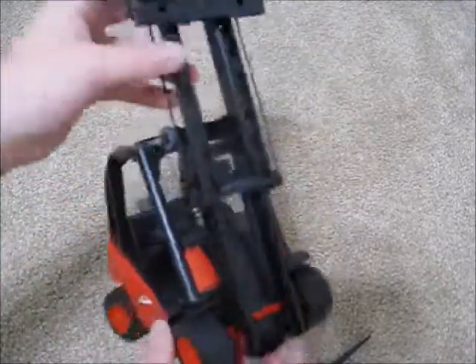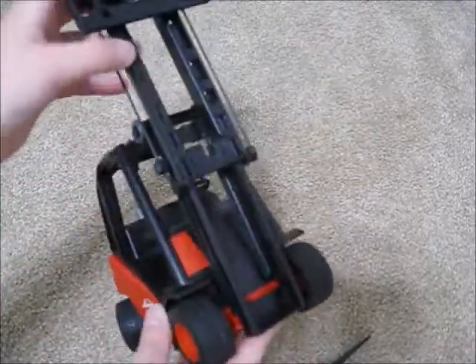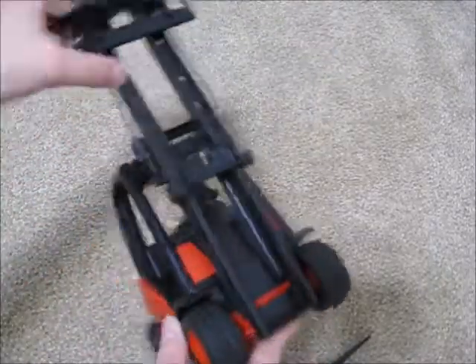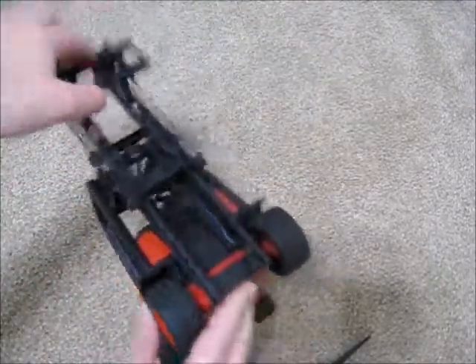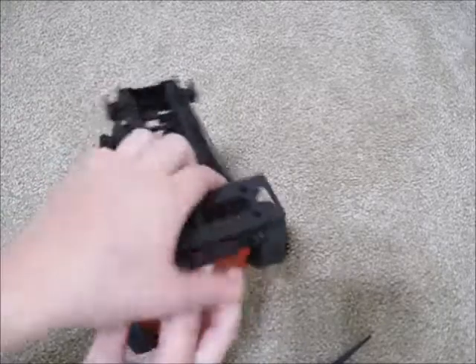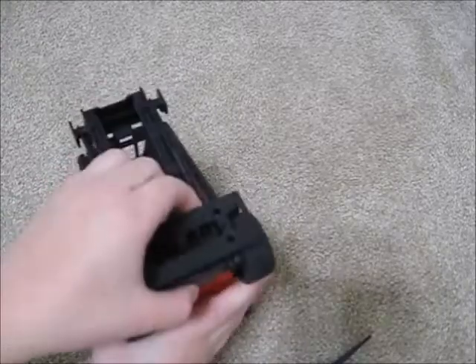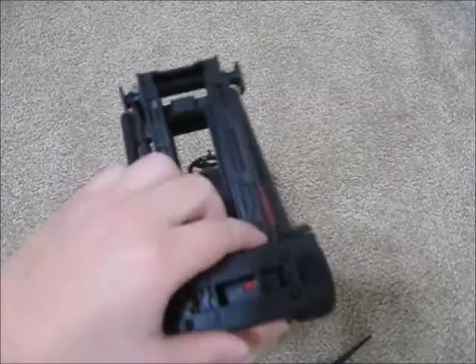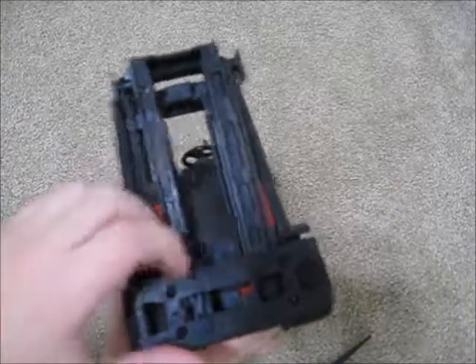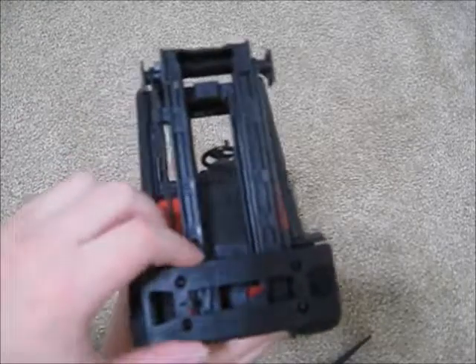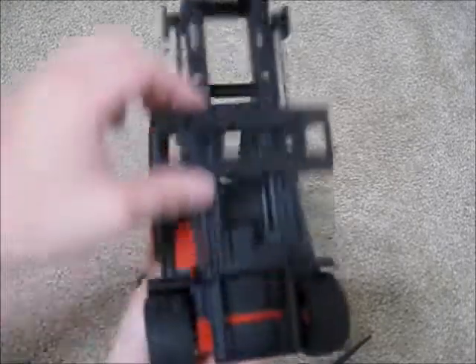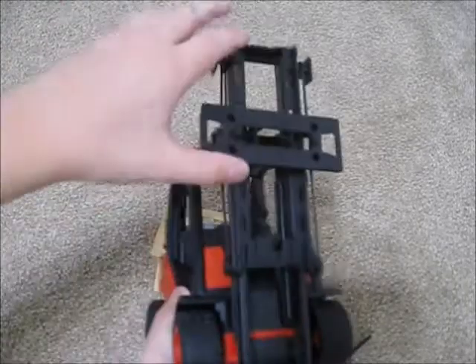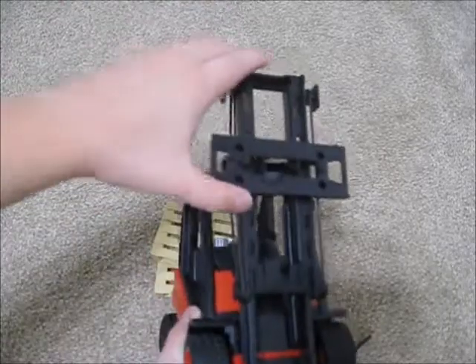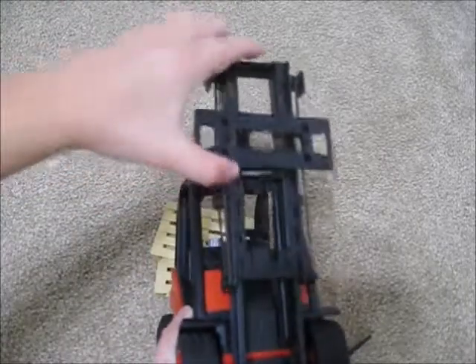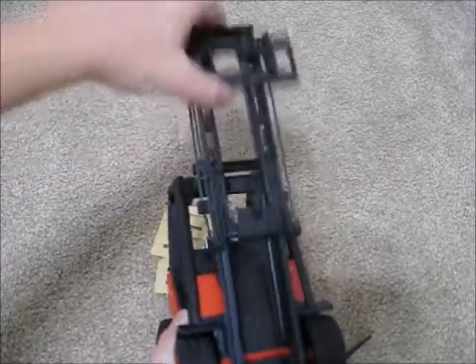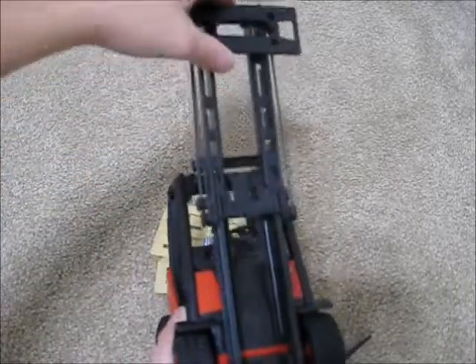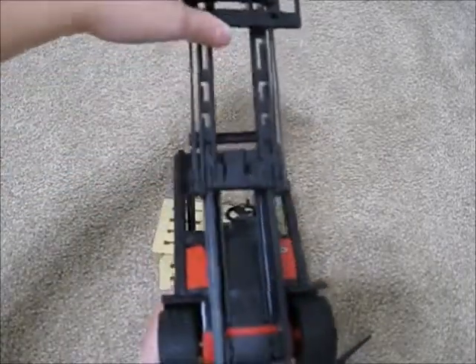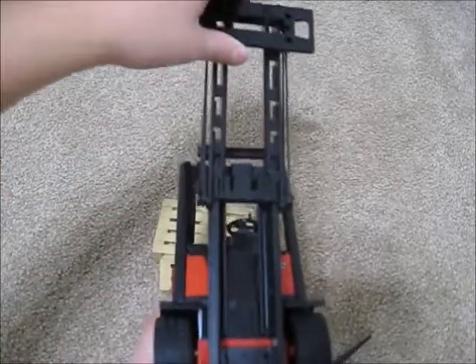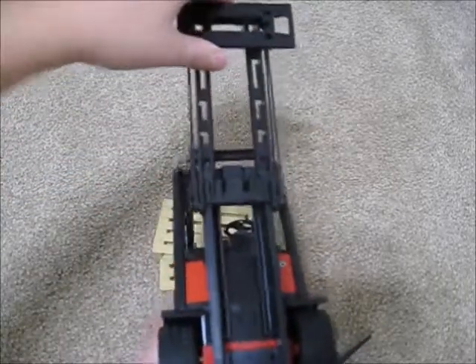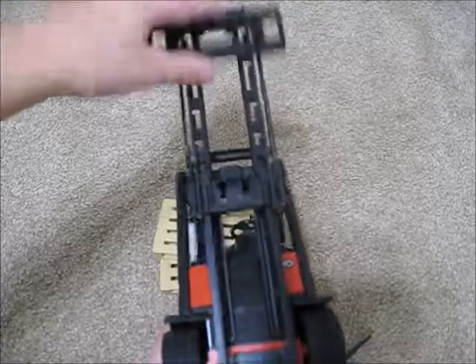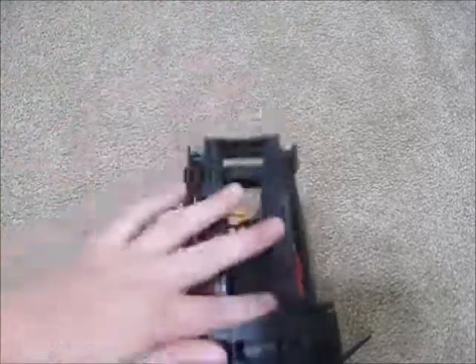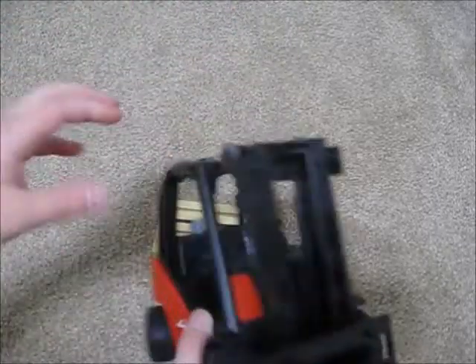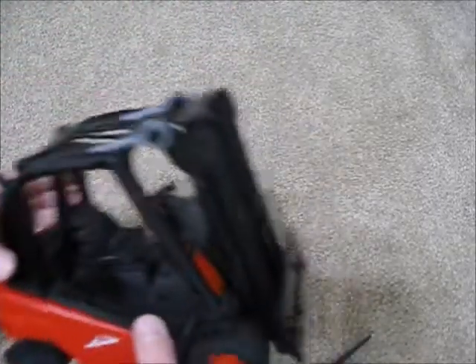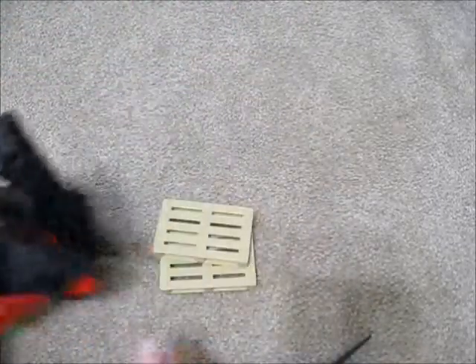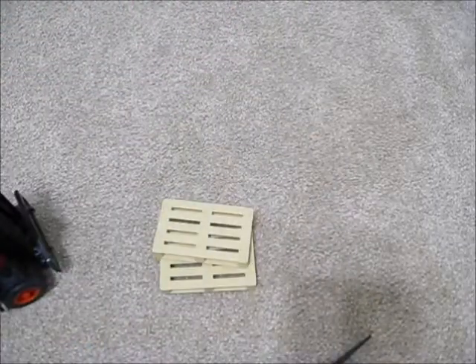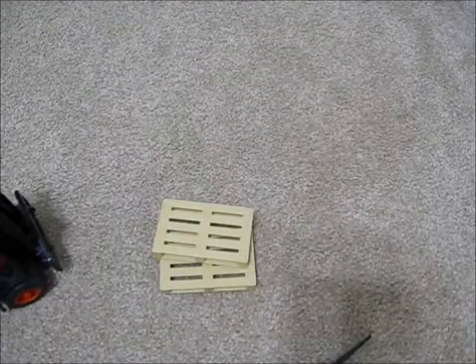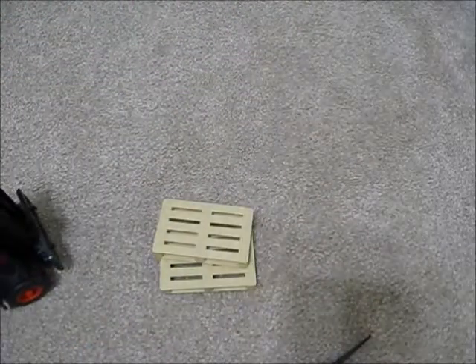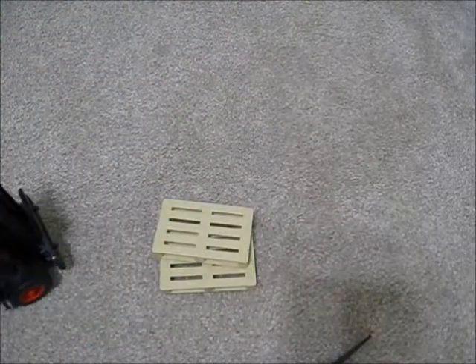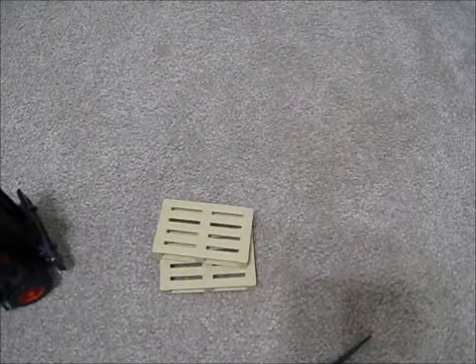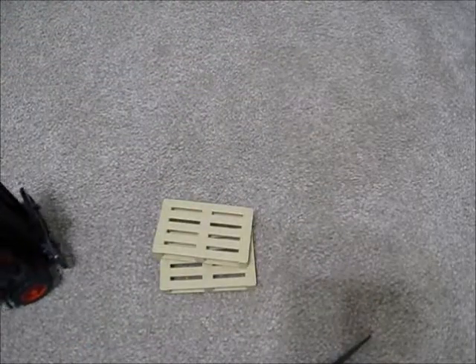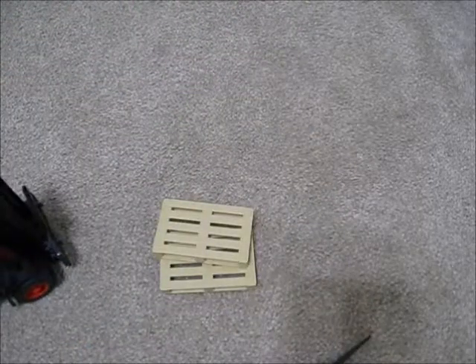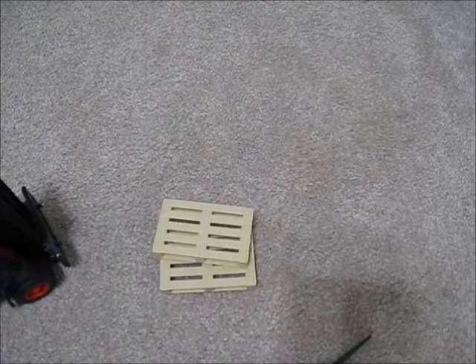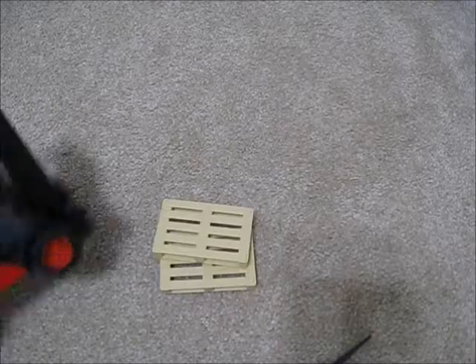The mast goes up from down low to pretty tall. Let's measure how tall it is. Actually, let's measure.